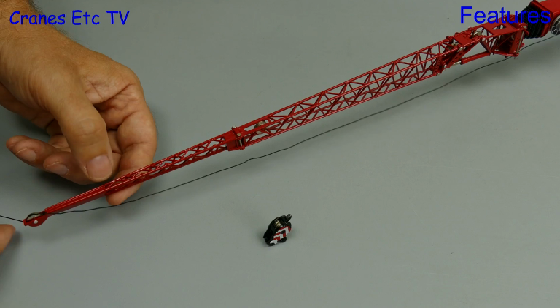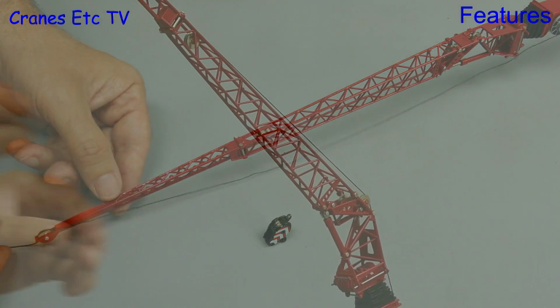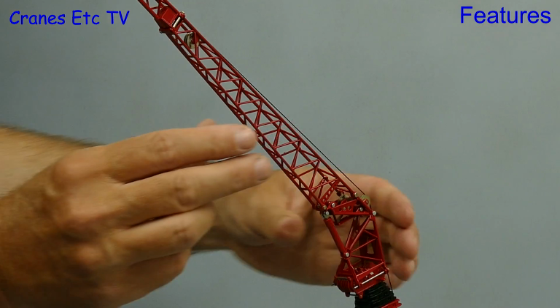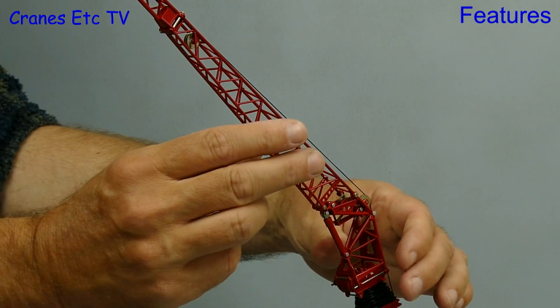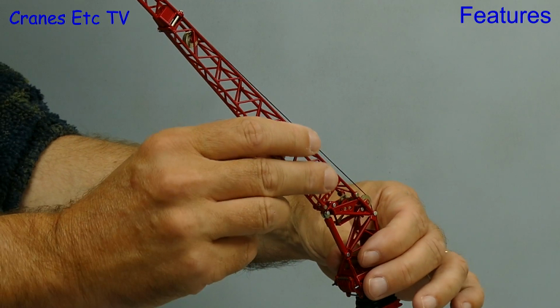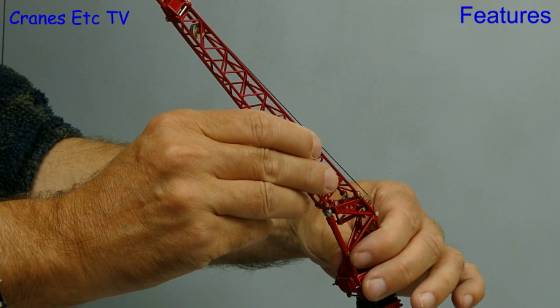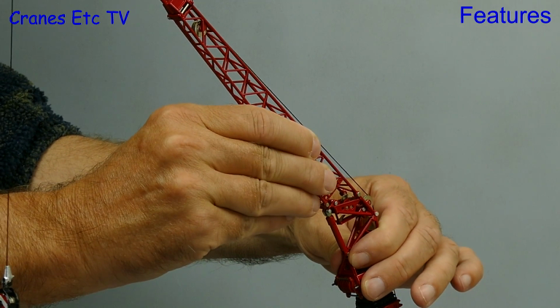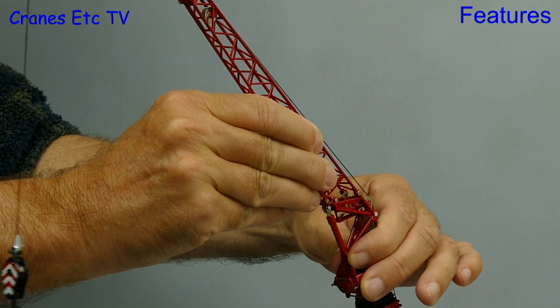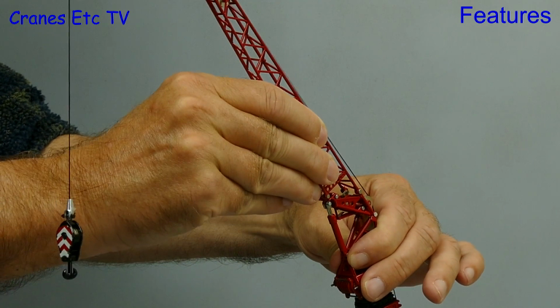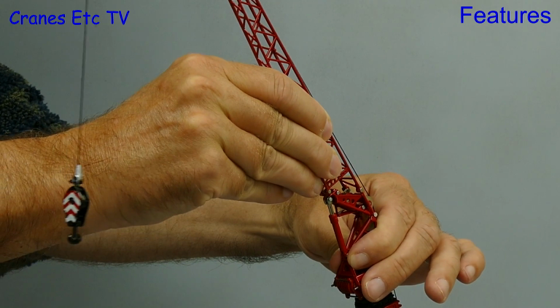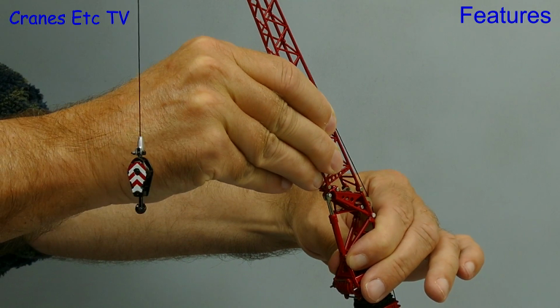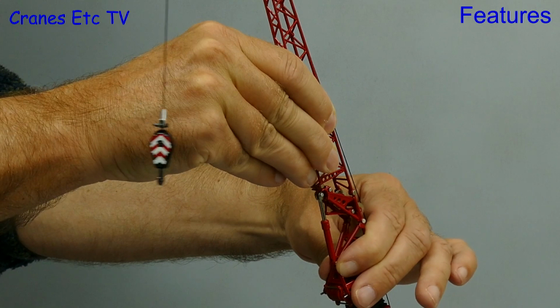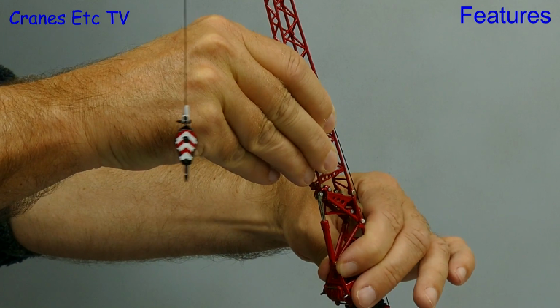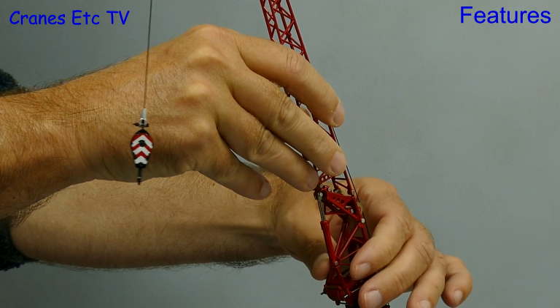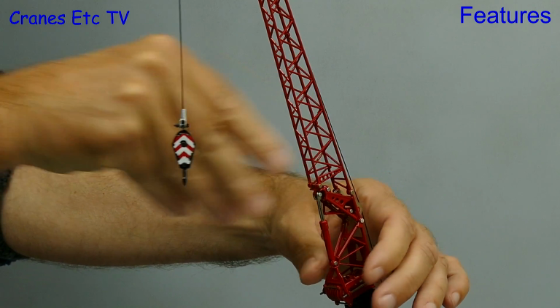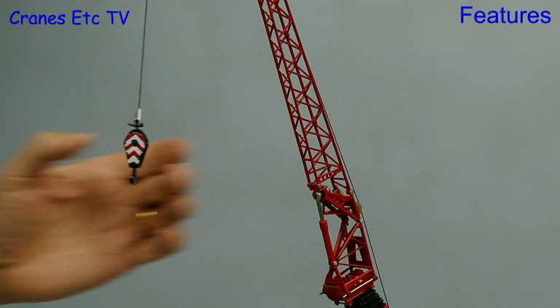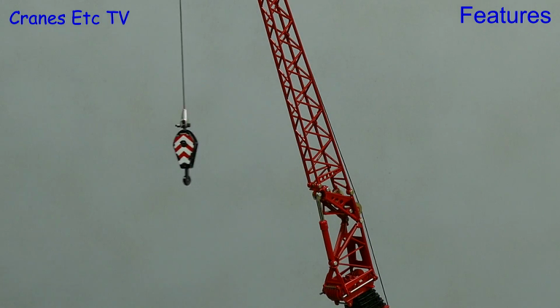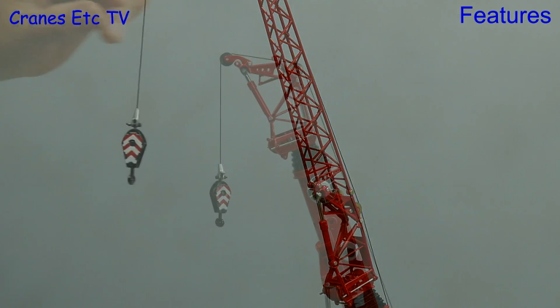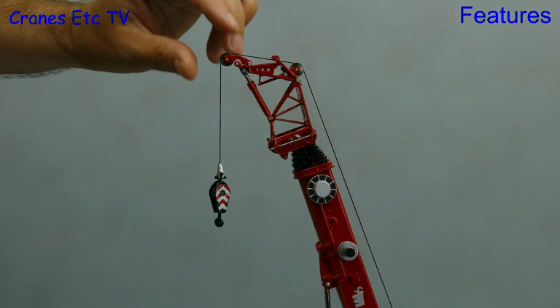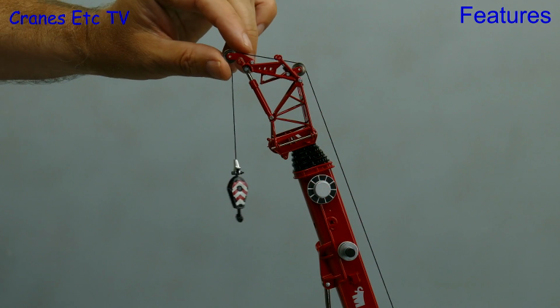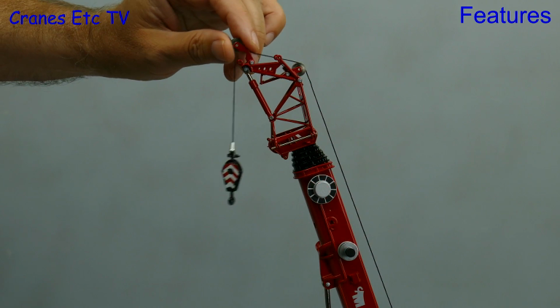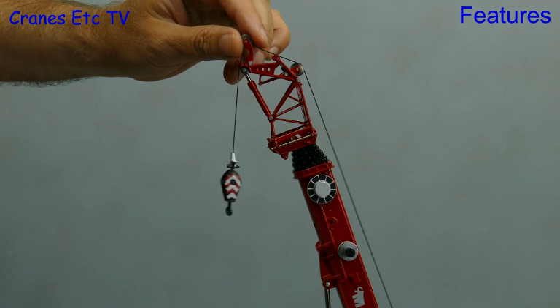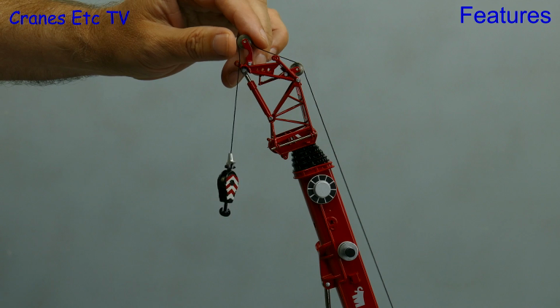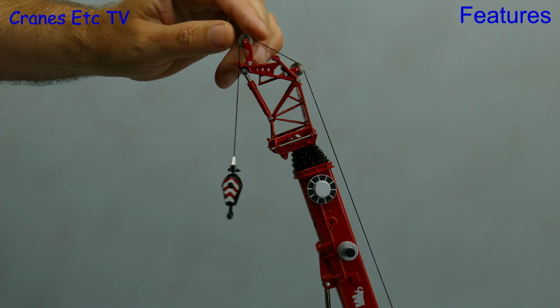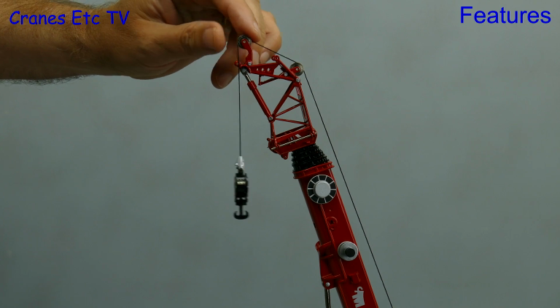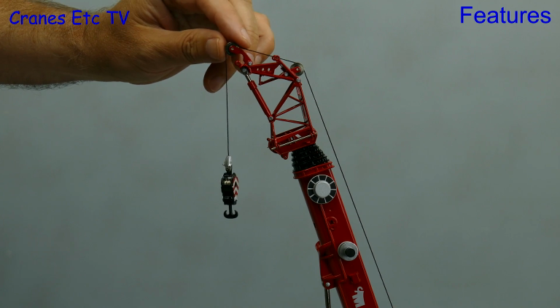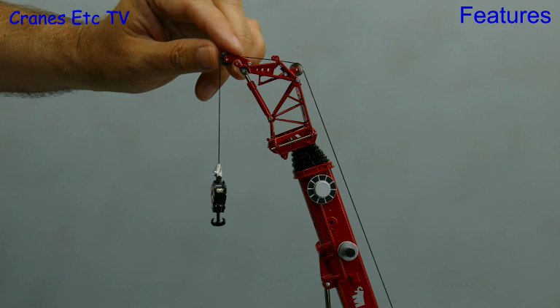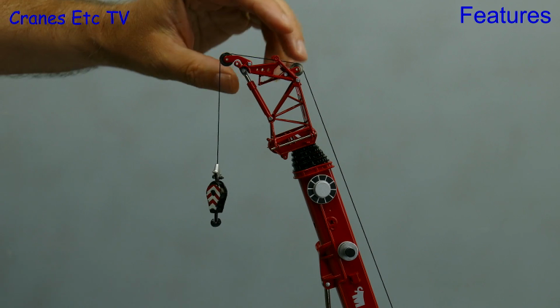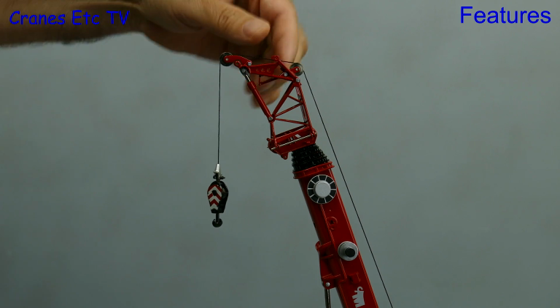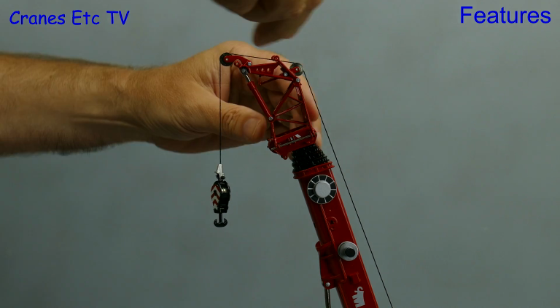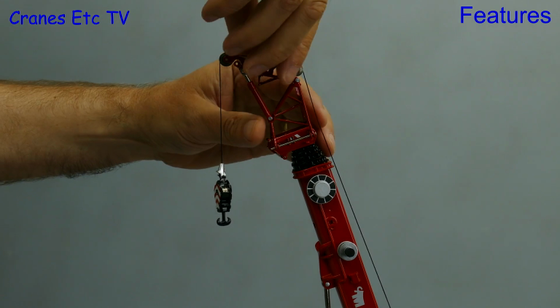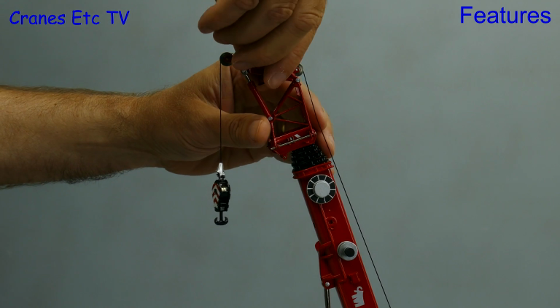Once you've got the hook on you can adjust the angle of the fly jib using the hydraulic ram, and it's stiff enough to hold a pose. As another option you can also configure a very short lifting head, and the hinged pulleys allow you to get a decent line for the rope.